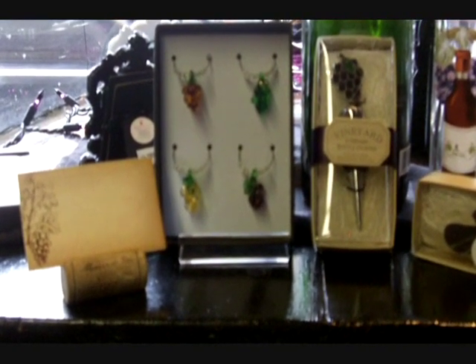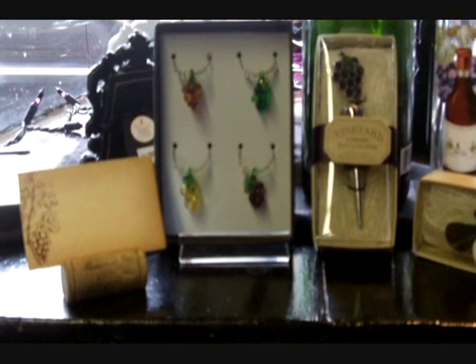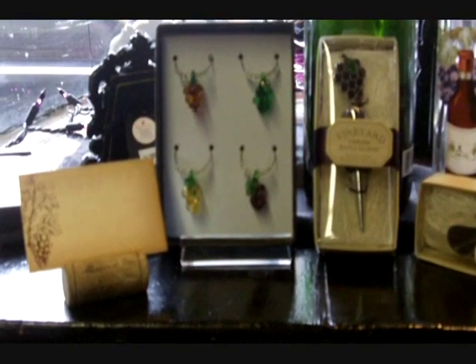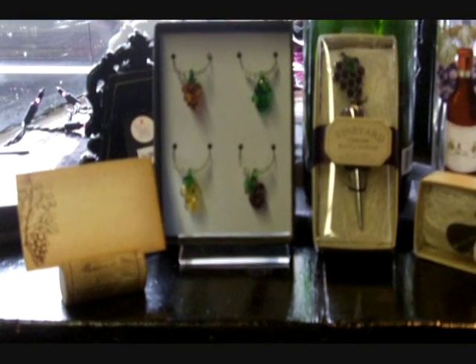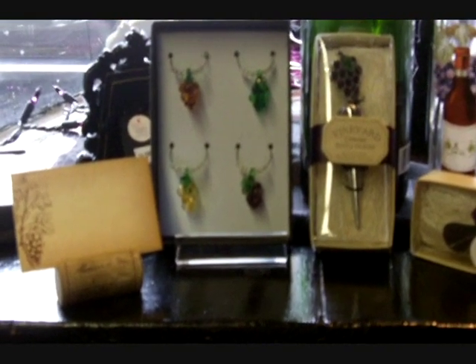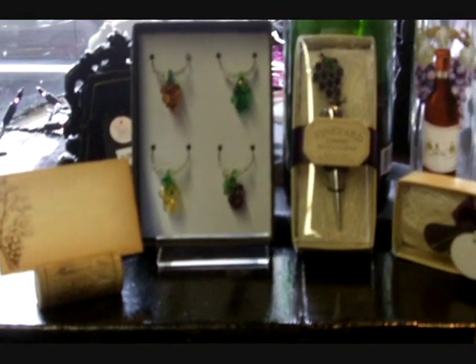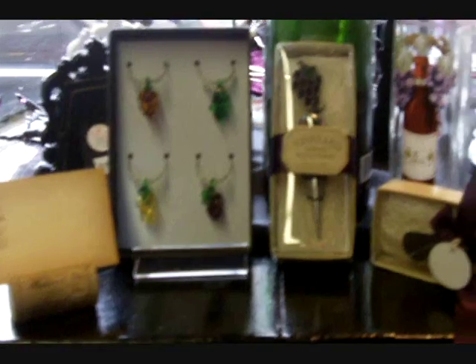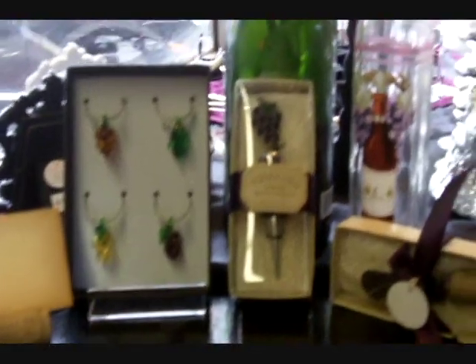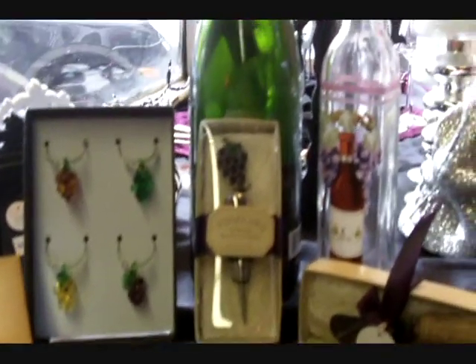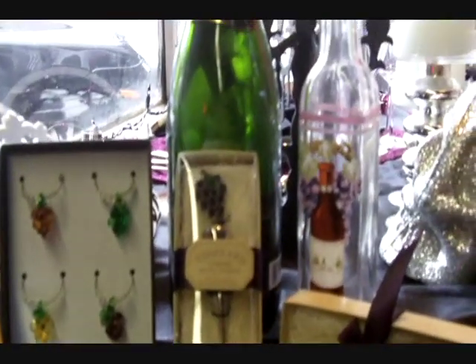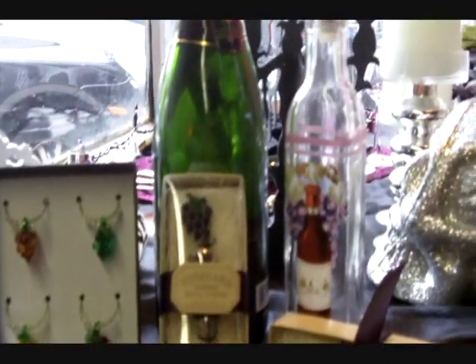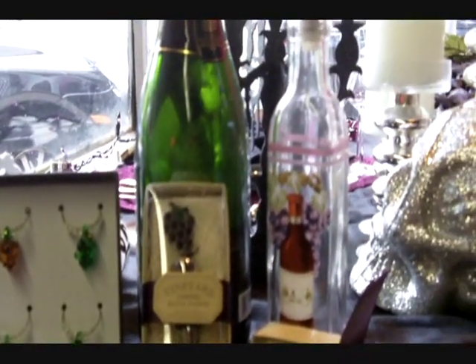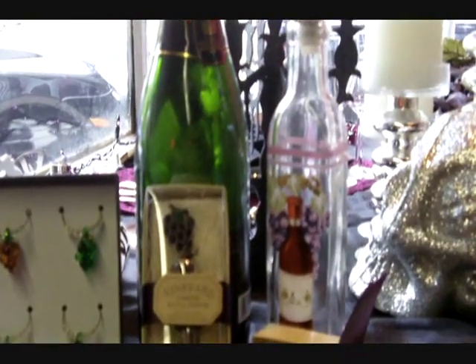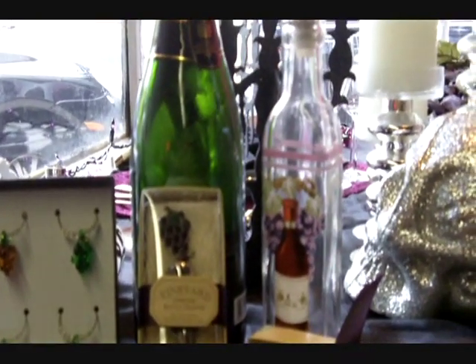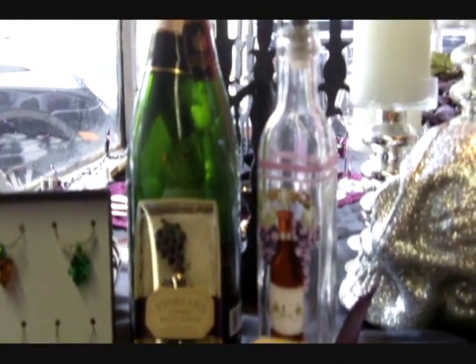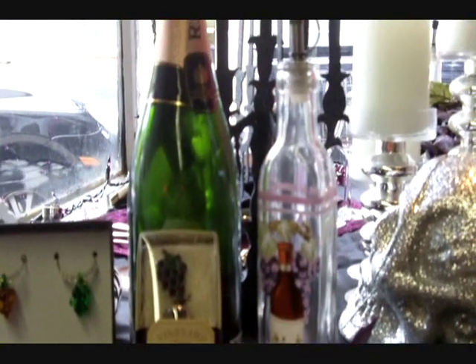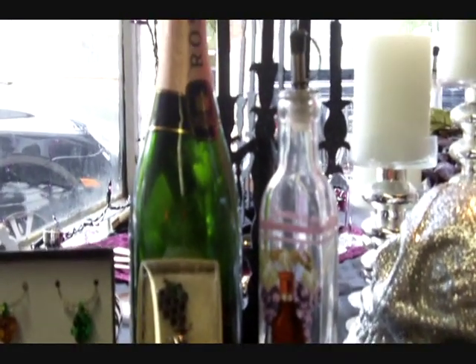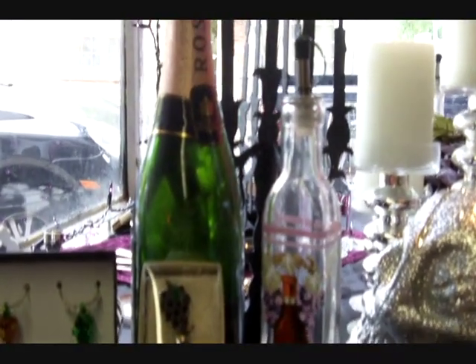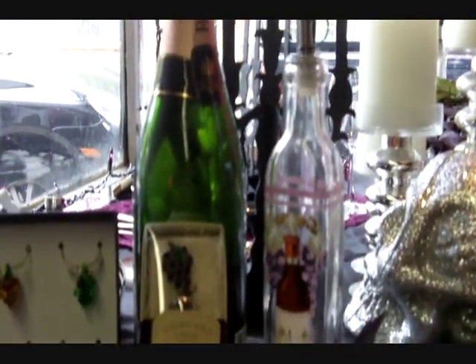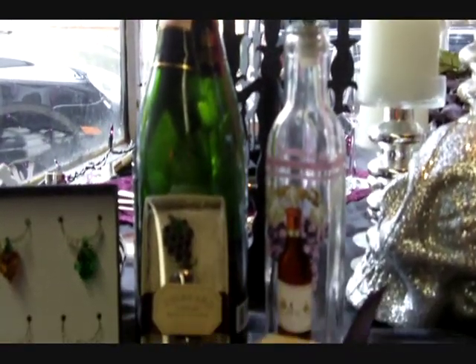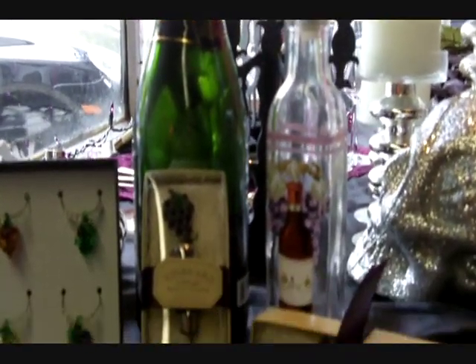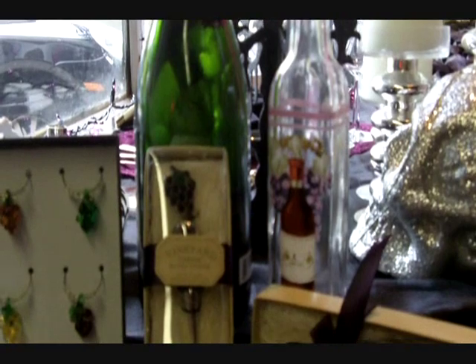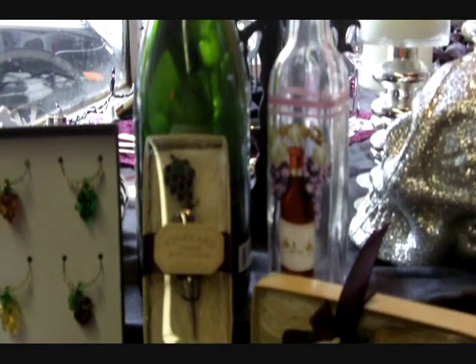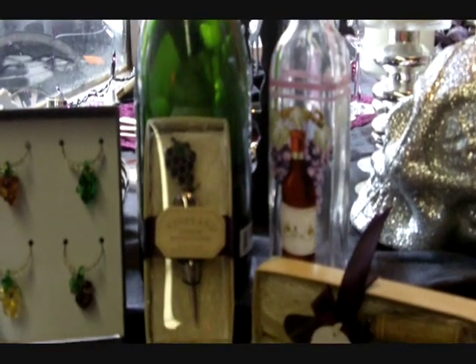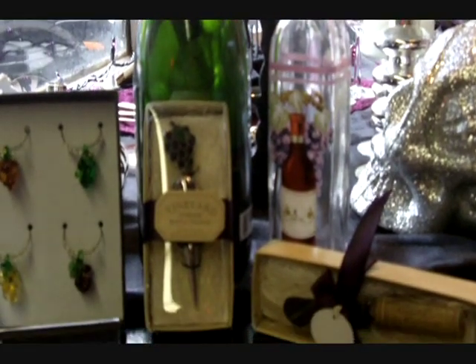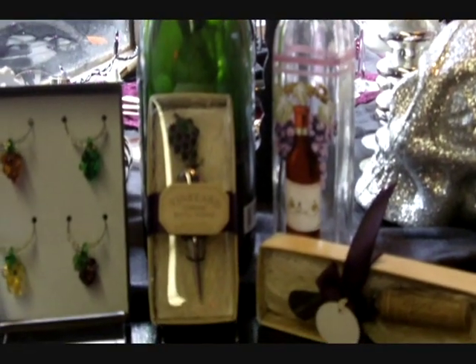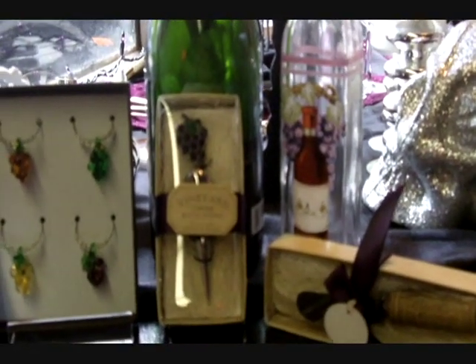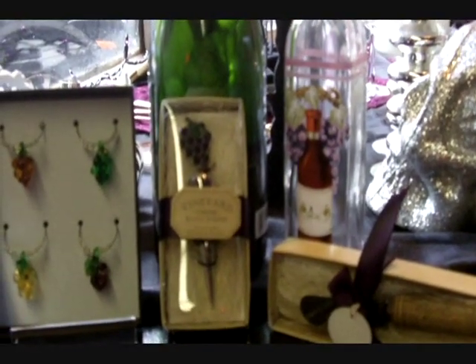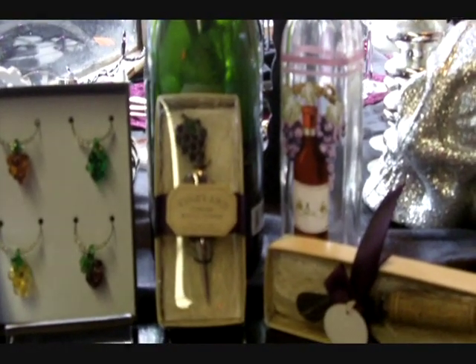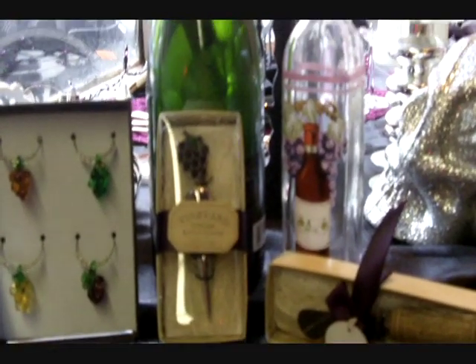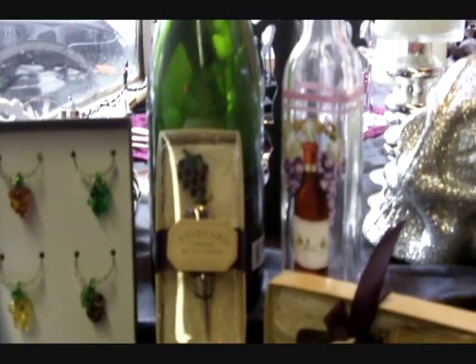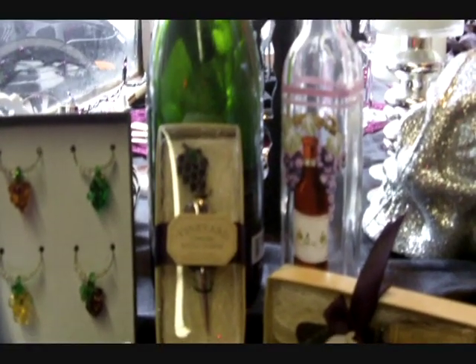Next we have this Red Wine Design Oil Bottle, which stands at a whopping 9 inches tall and starts at only $2 a piece. So you're getting a really good bang for your buck, and it's something that you know your guests are going to use.